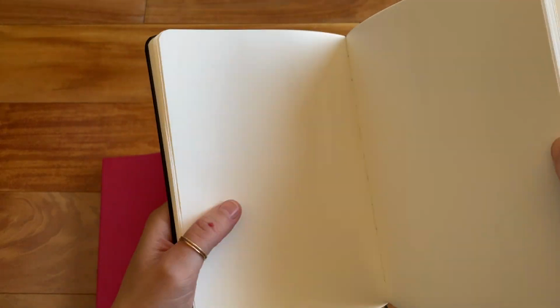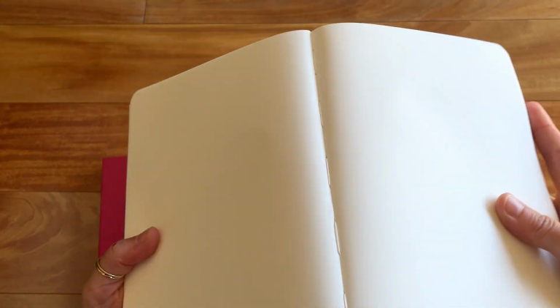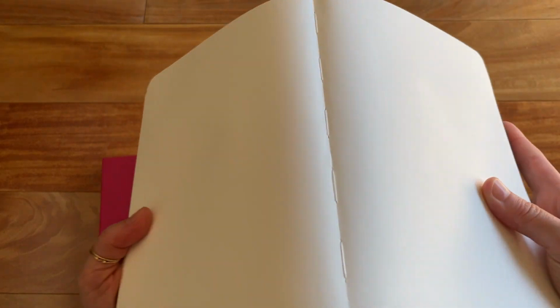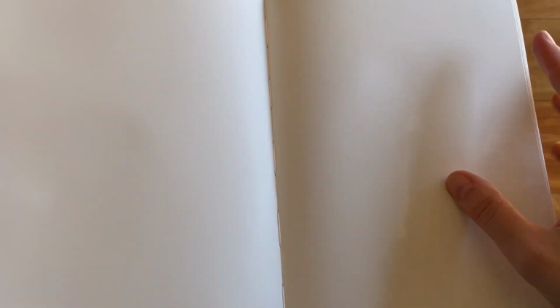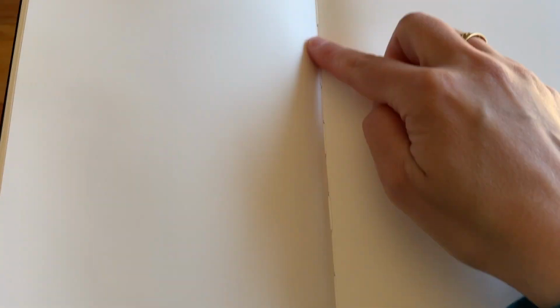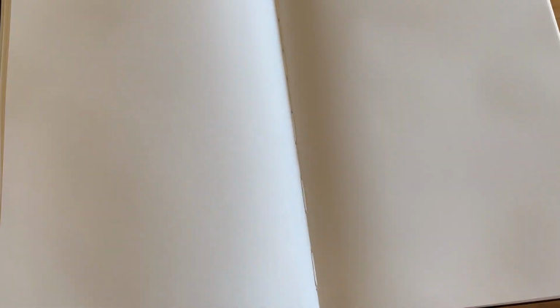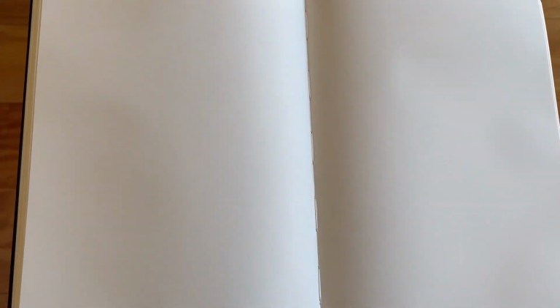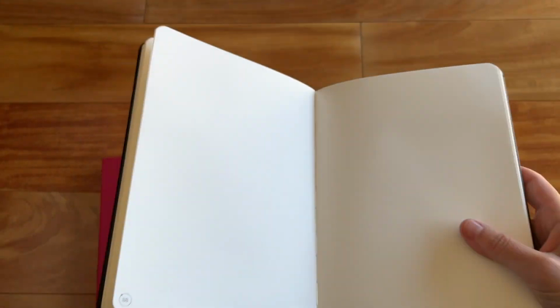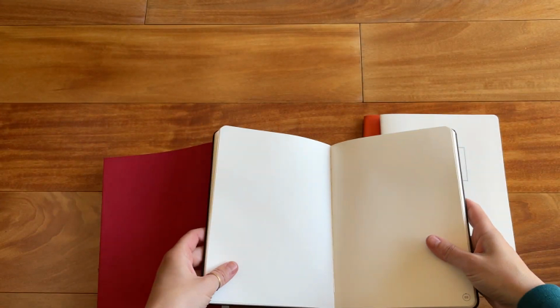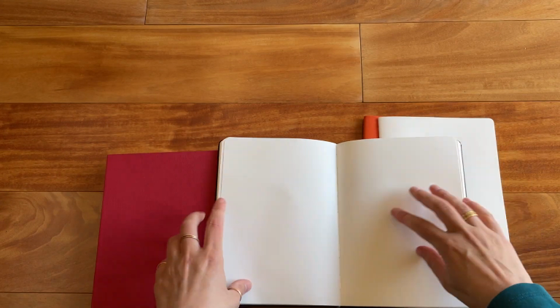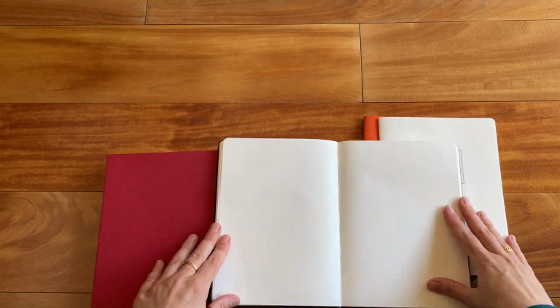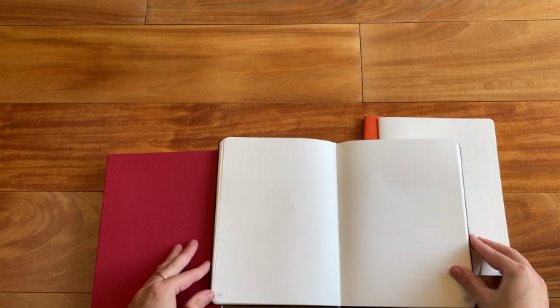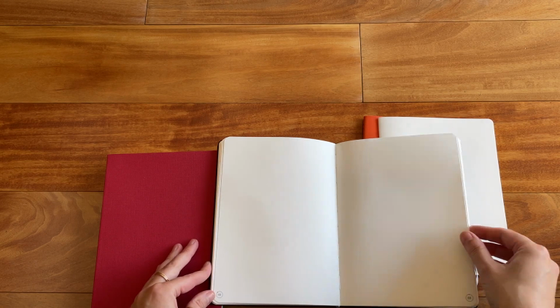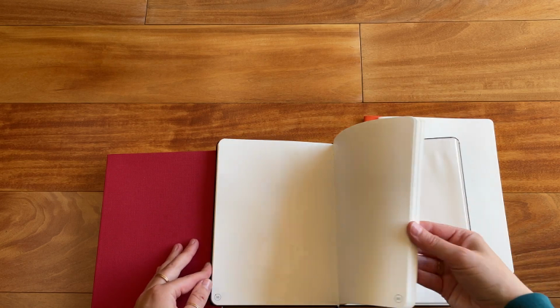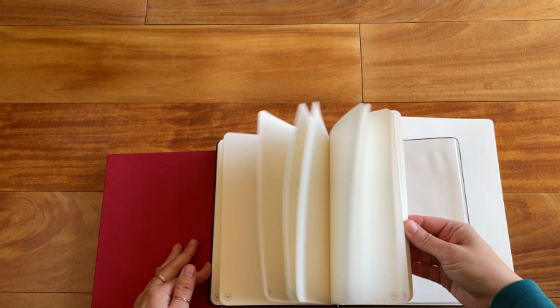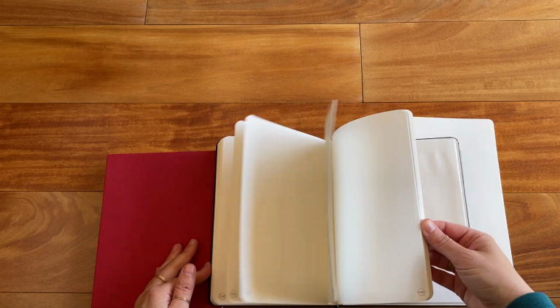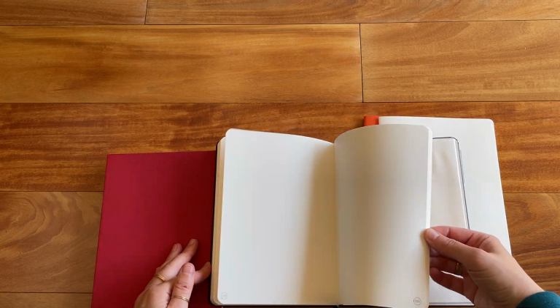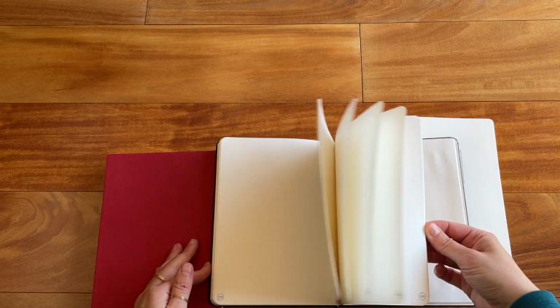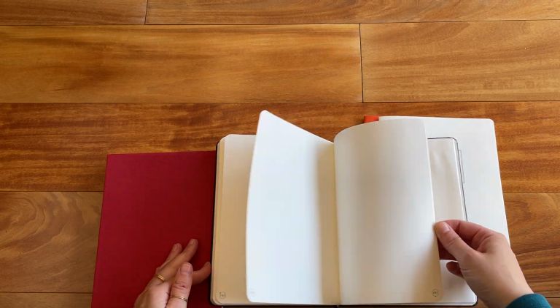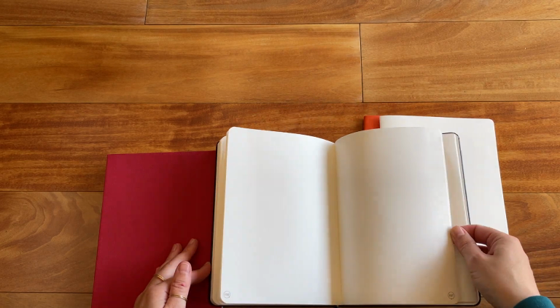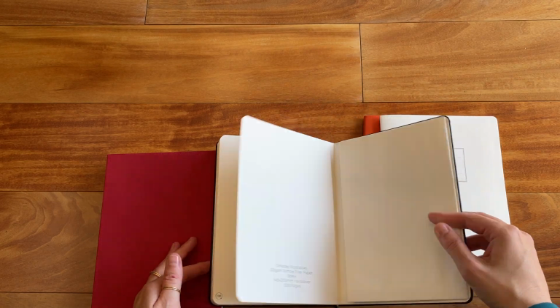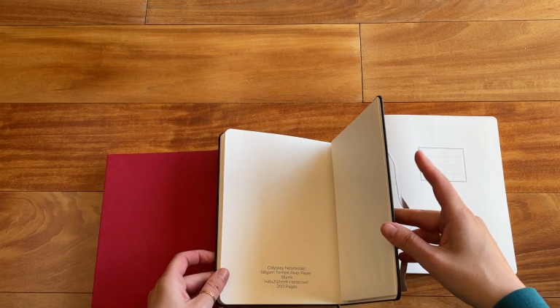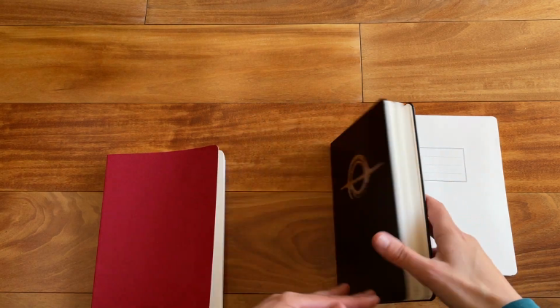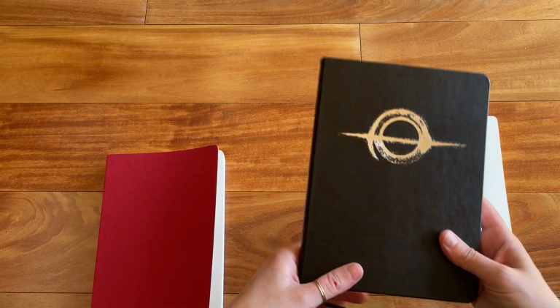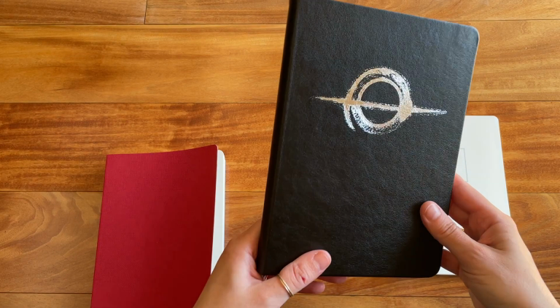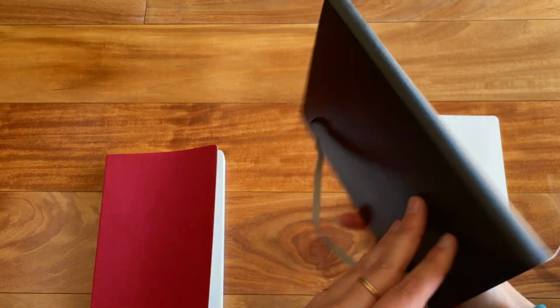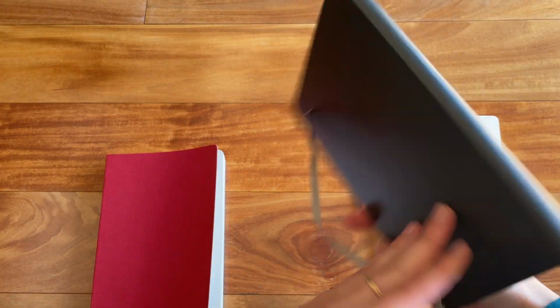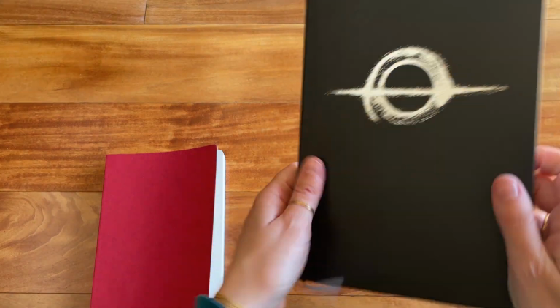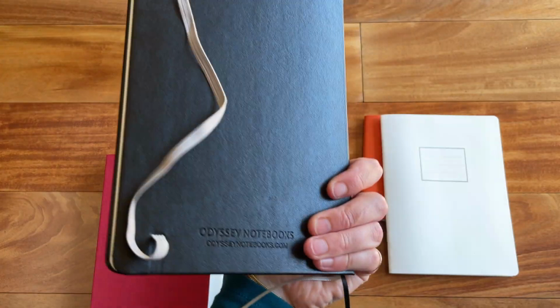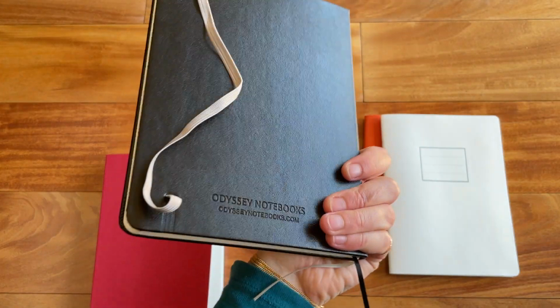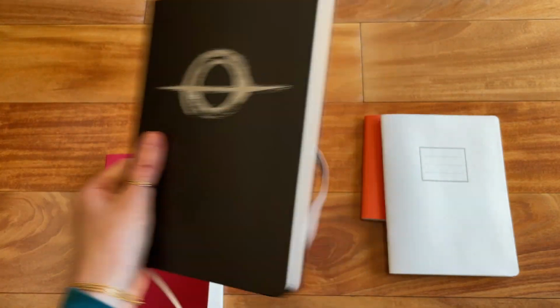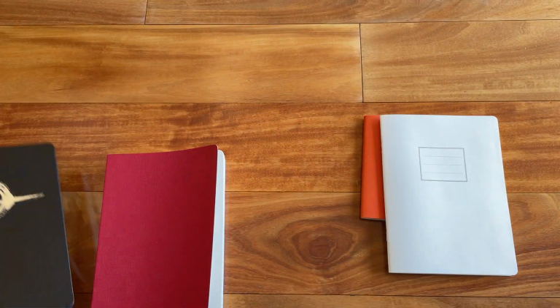It is stitched and bound, lies nice and flat. It feels like a nice quality notebook overall, I must say. So definitely feel free to check this one out.